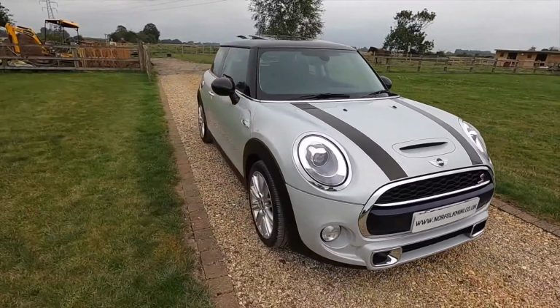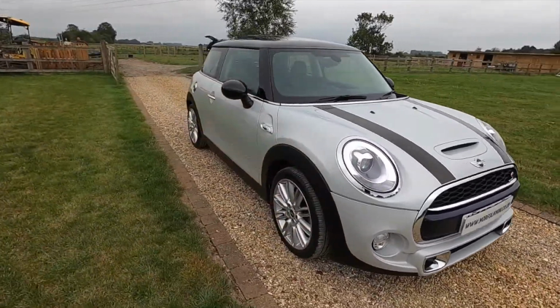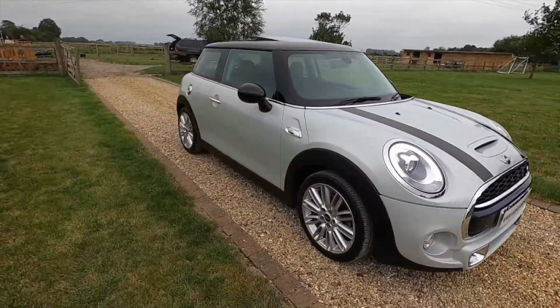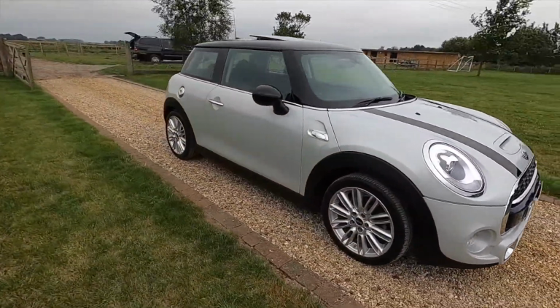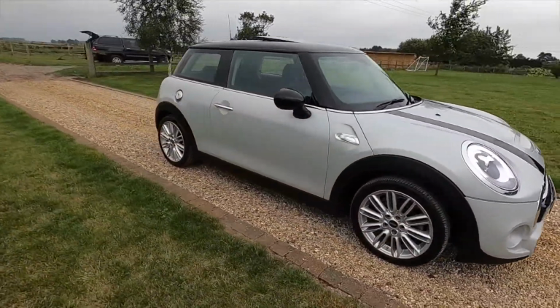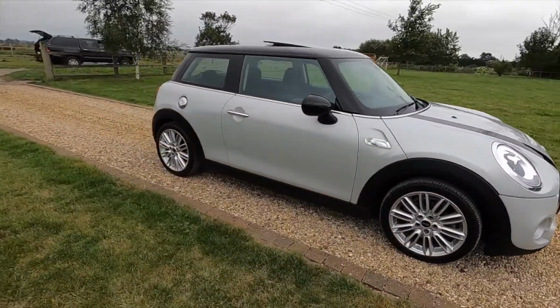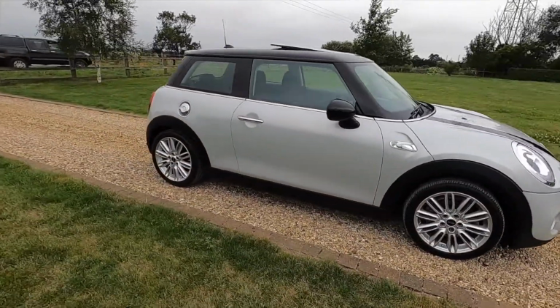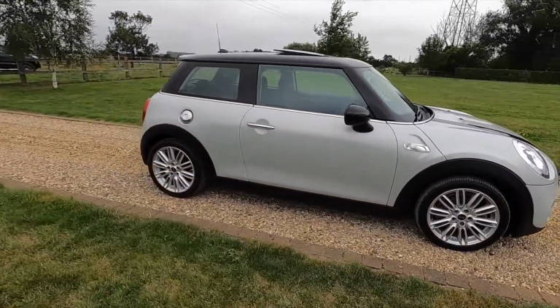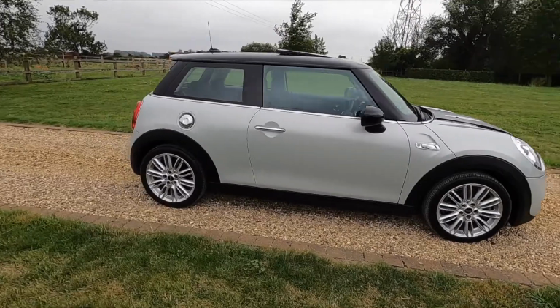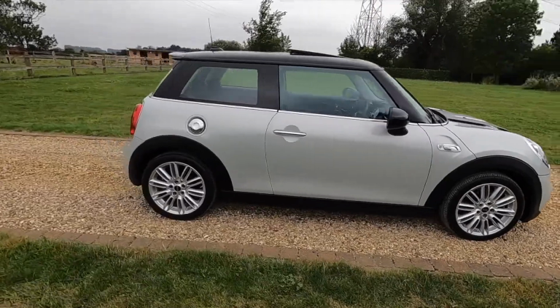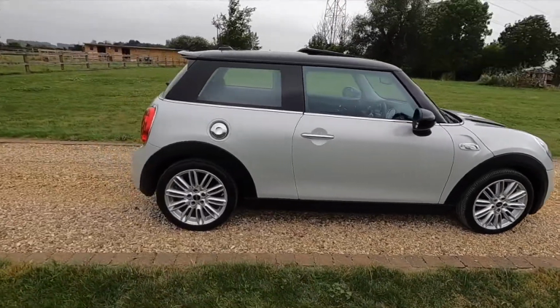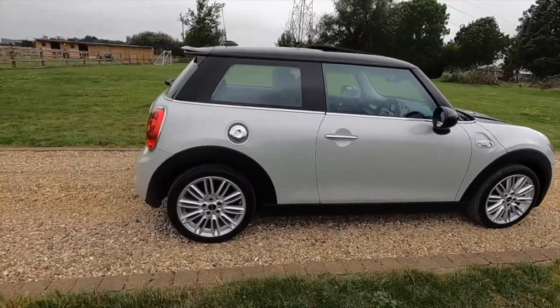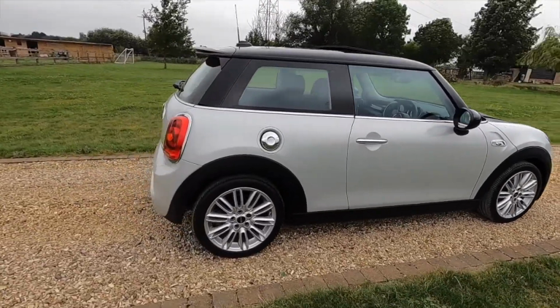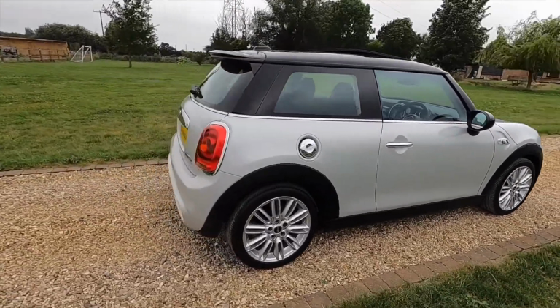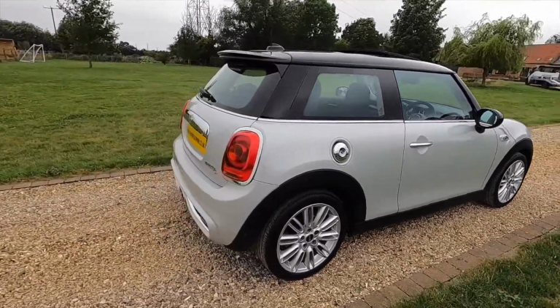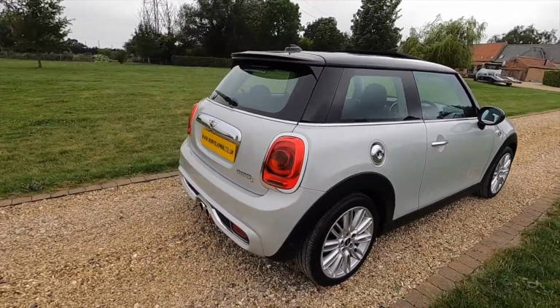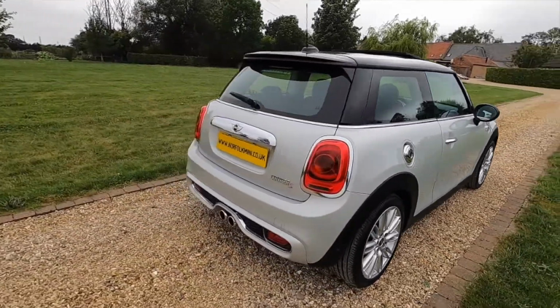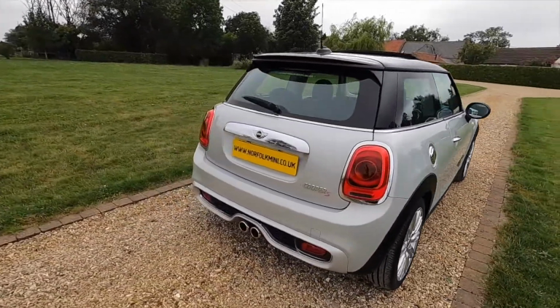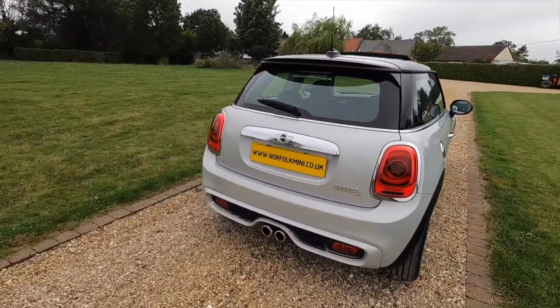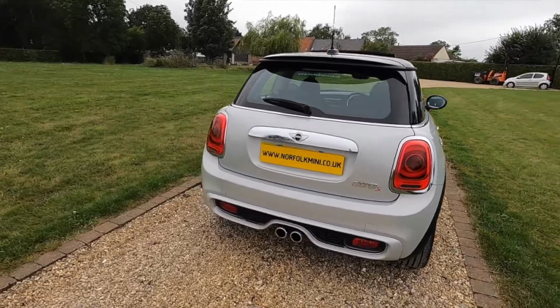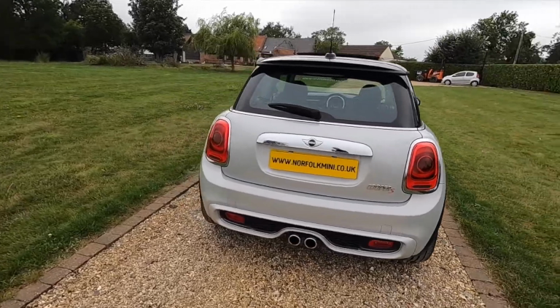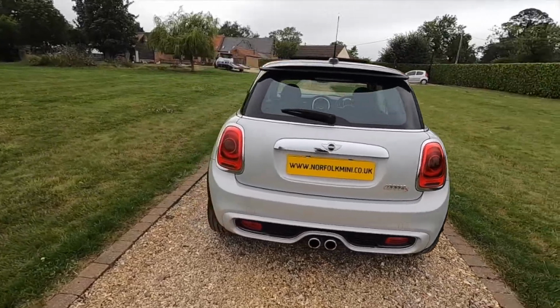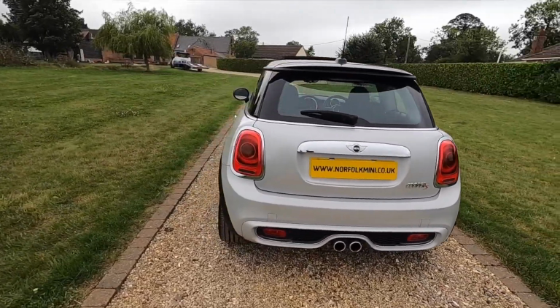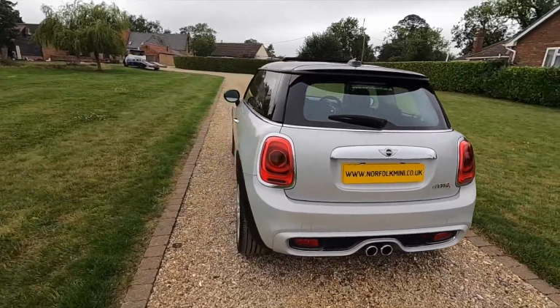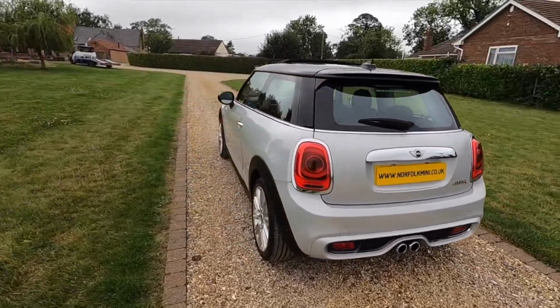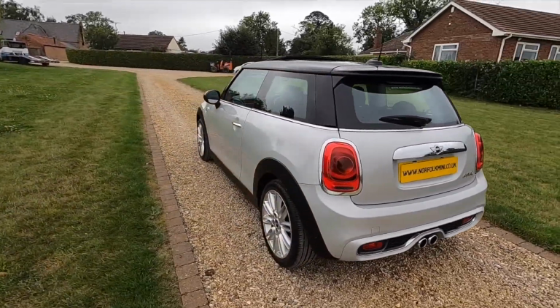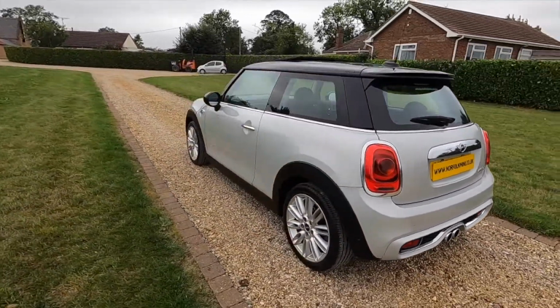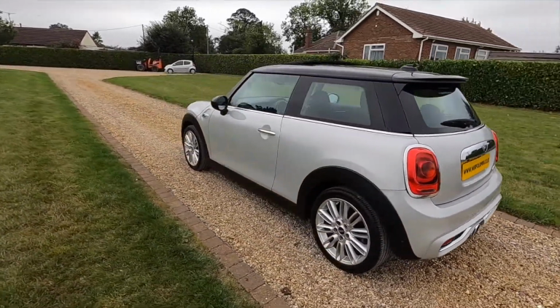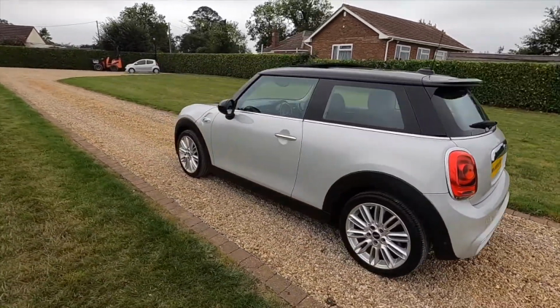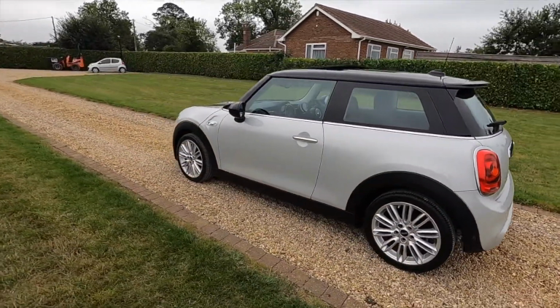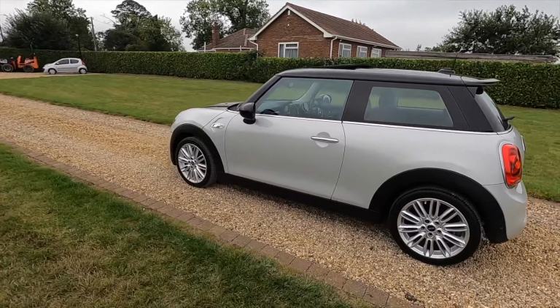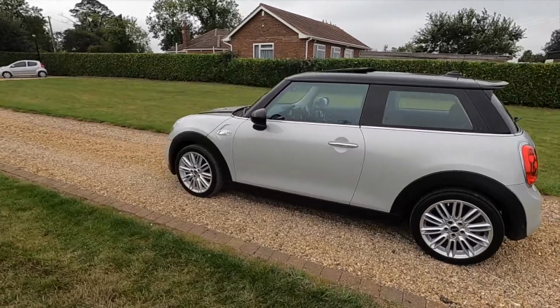It comes with an MOT through to August 2021 with no advisories. If you click on the link at the end of the video you can subscribe to our YouTube channel, or visit our website where you'll find additional information along with finance calculators.